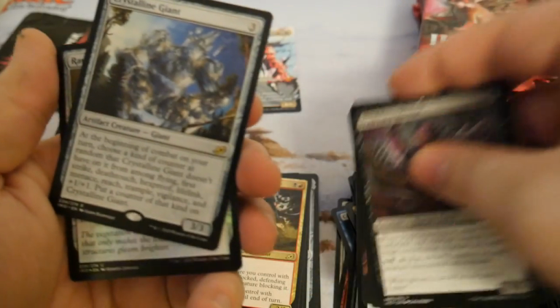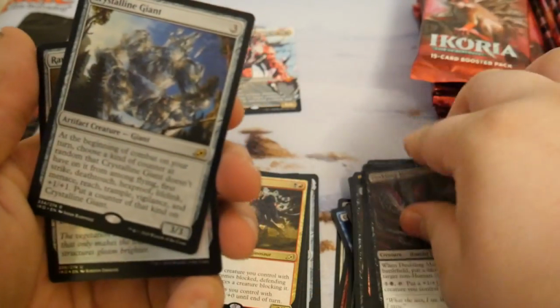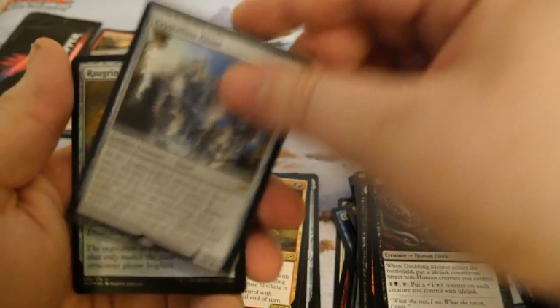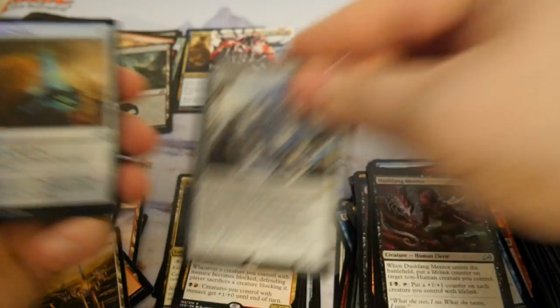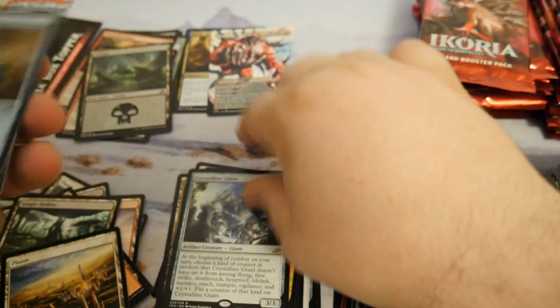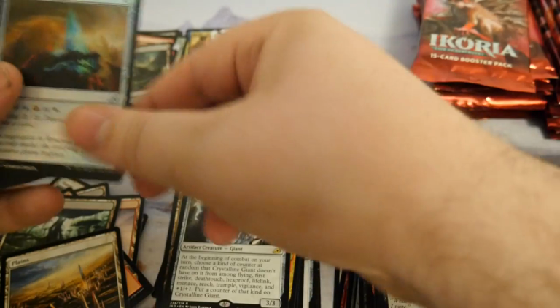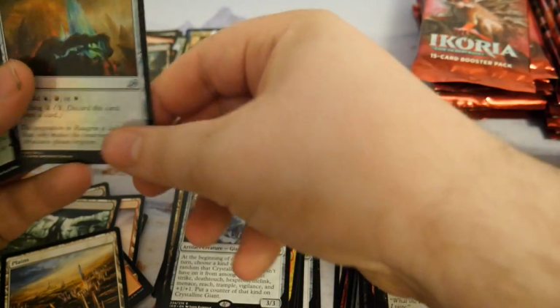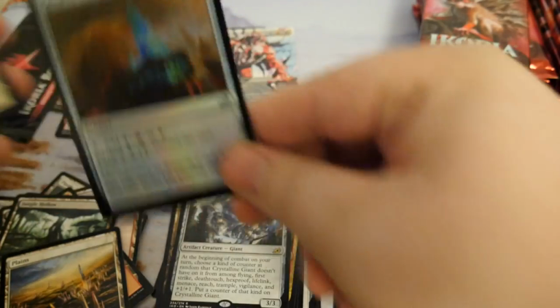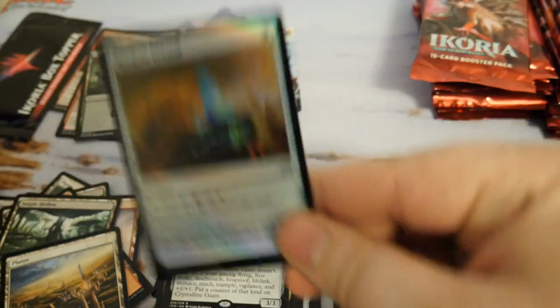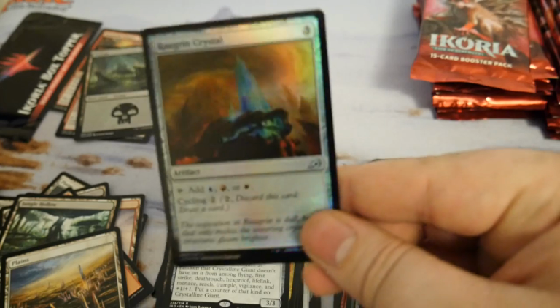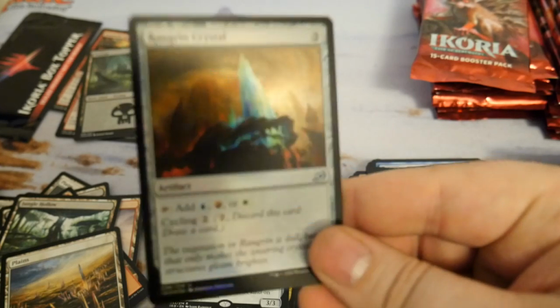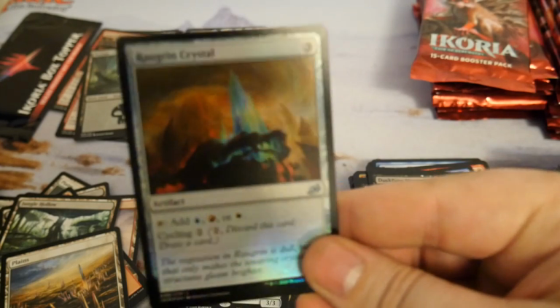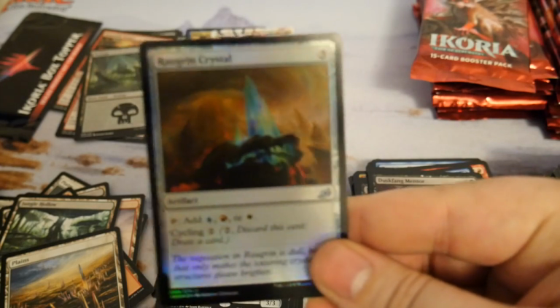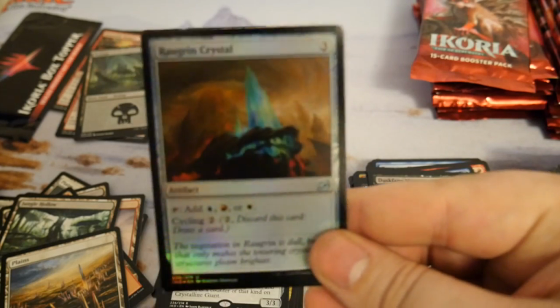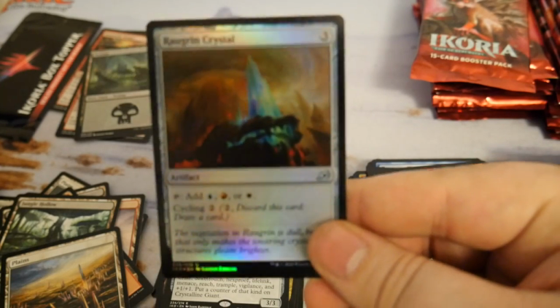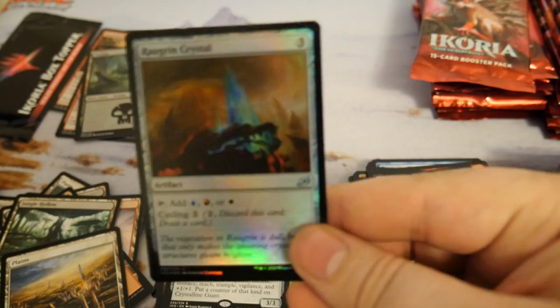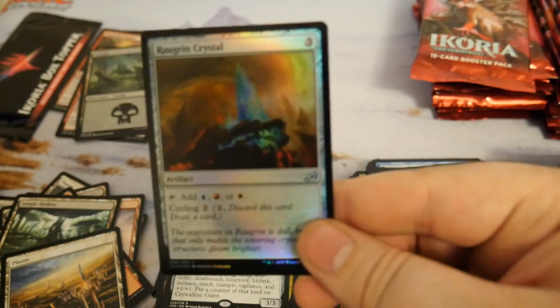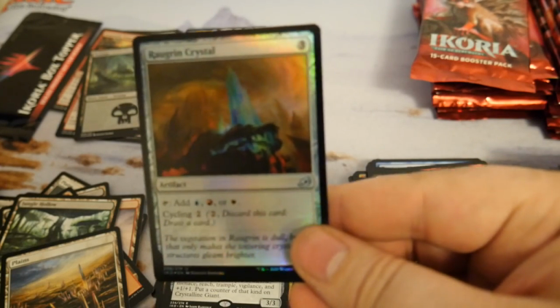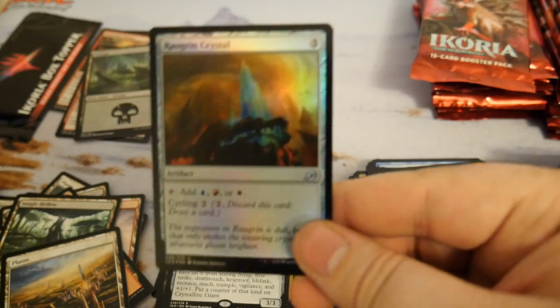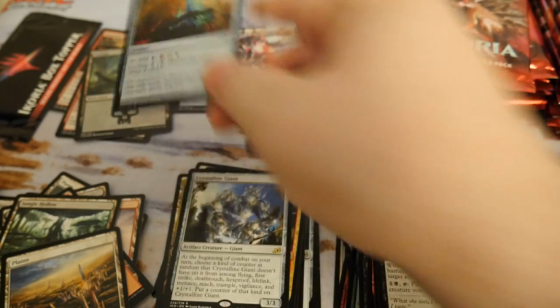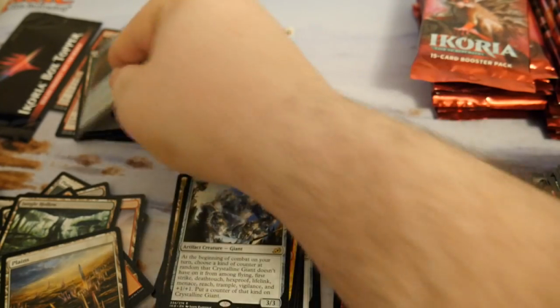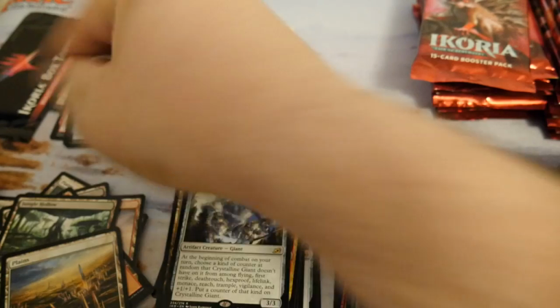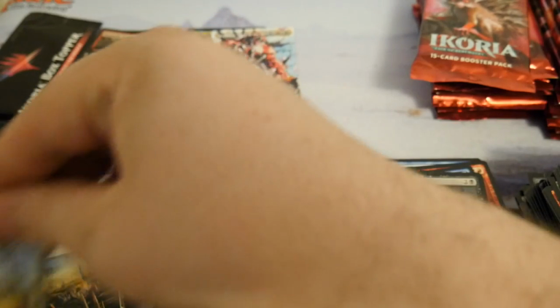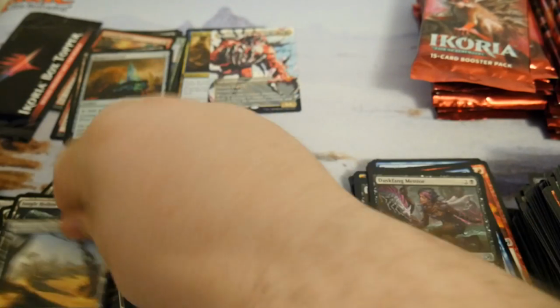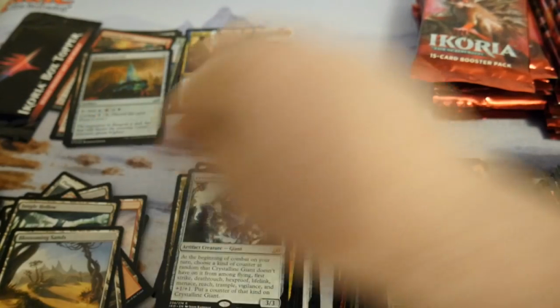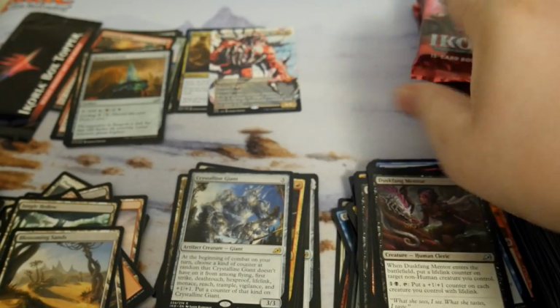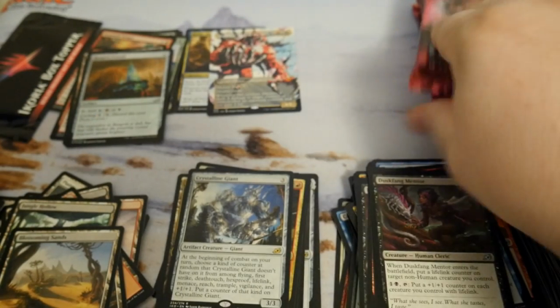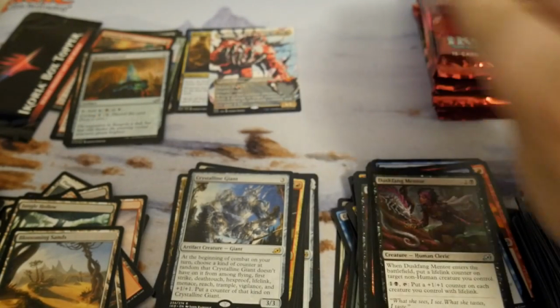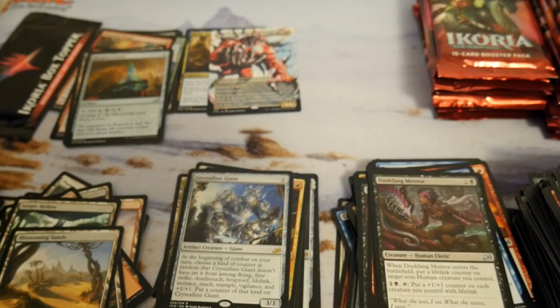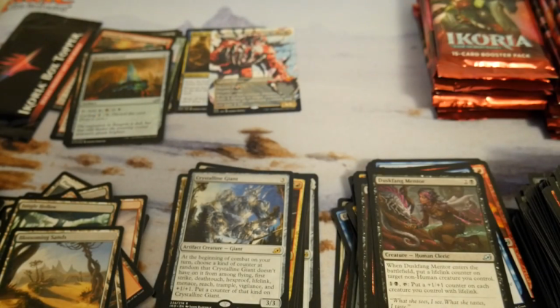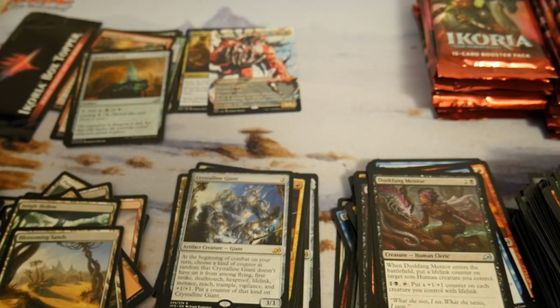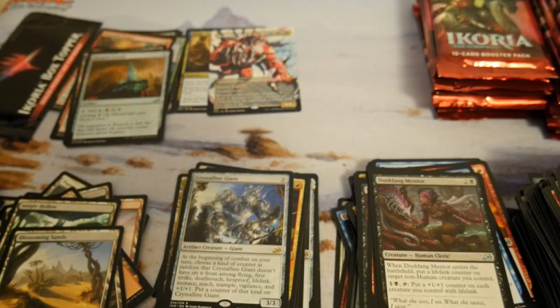Crystalline Giant — another bad card. The cycling lands are pretty cool though — they fix your mana a little bit. When I play casual EDH I love putting those type of cards in my deck.